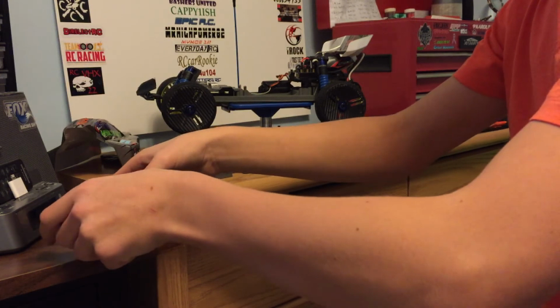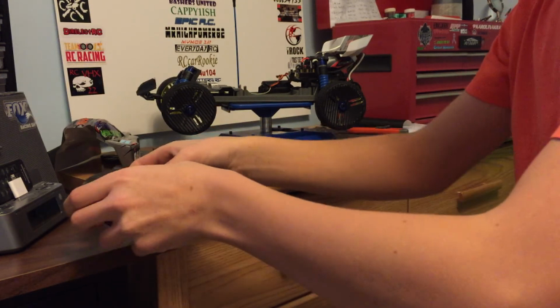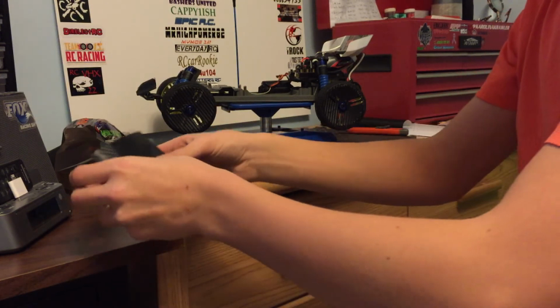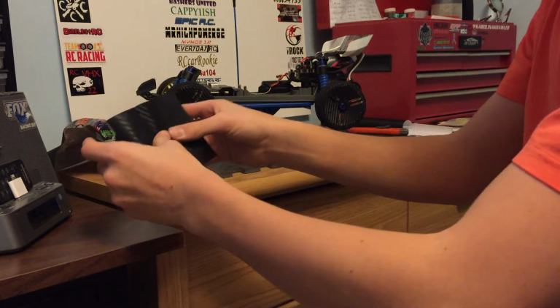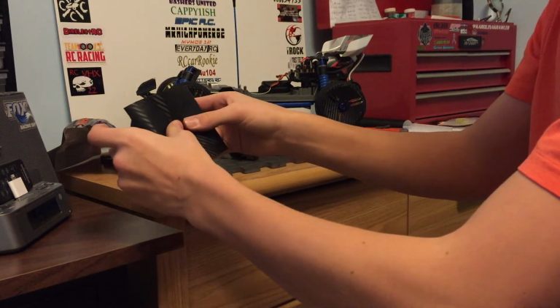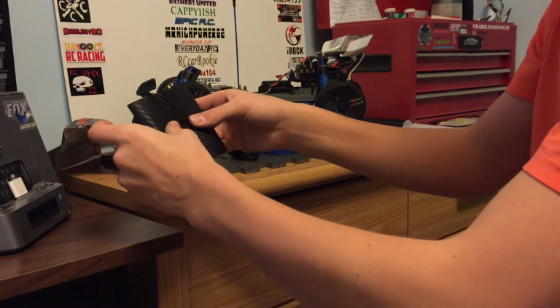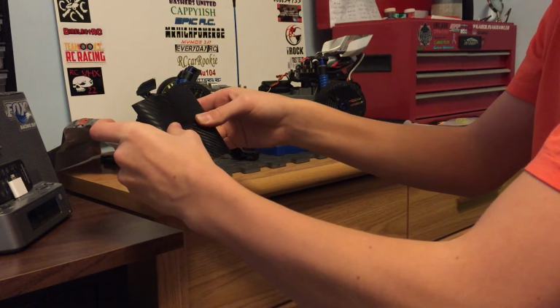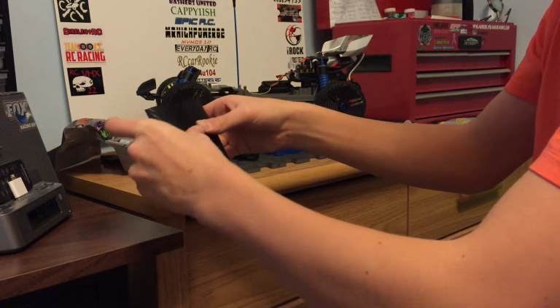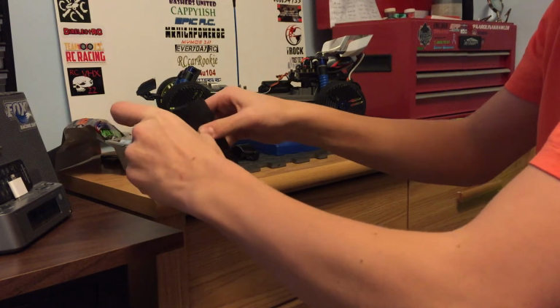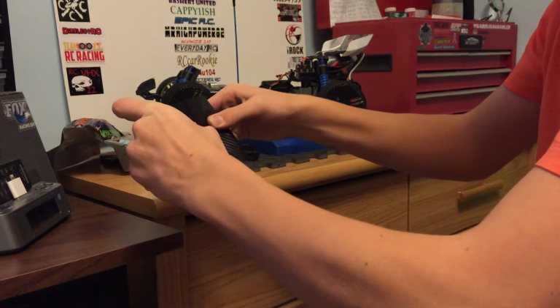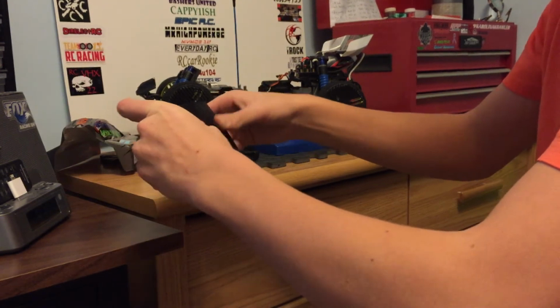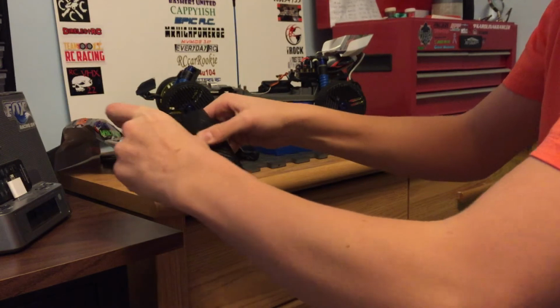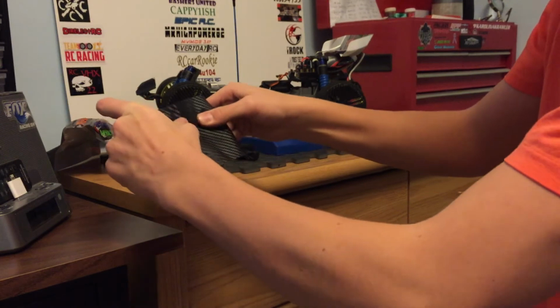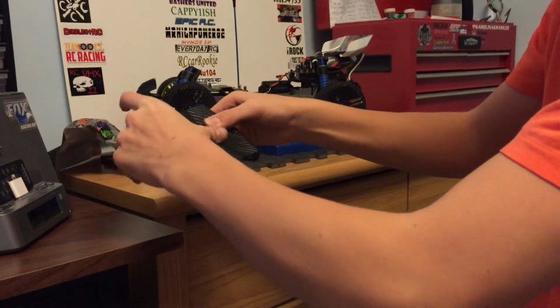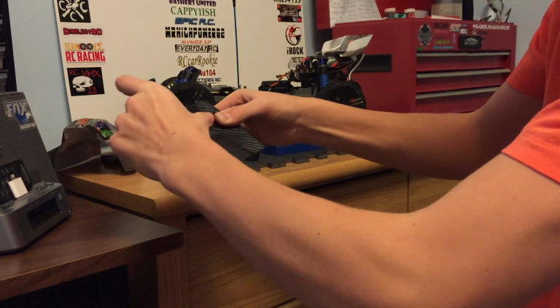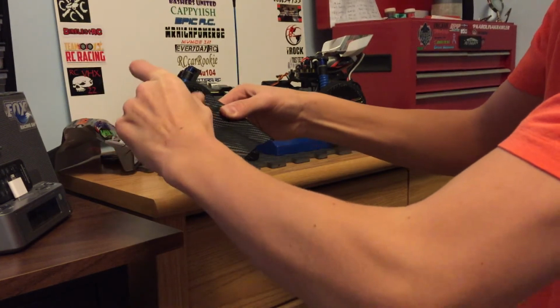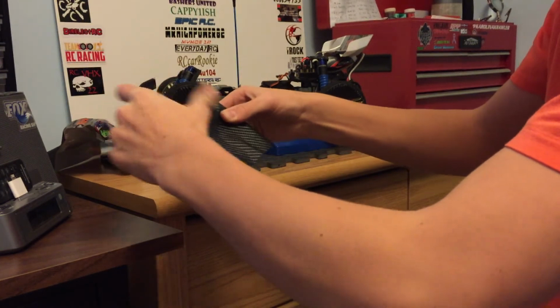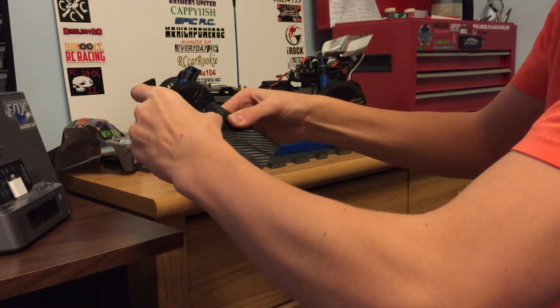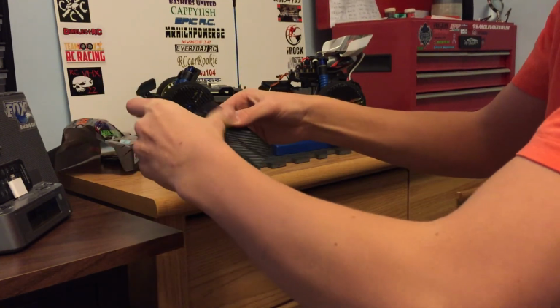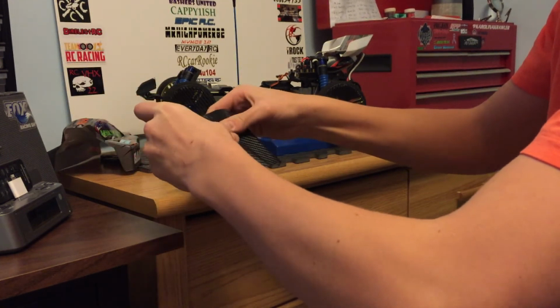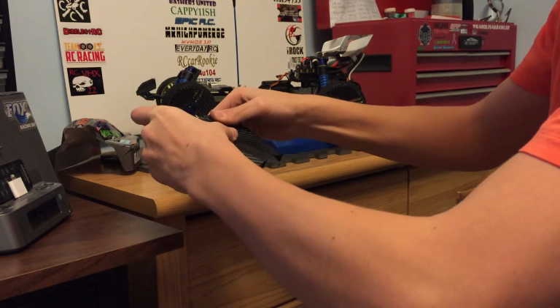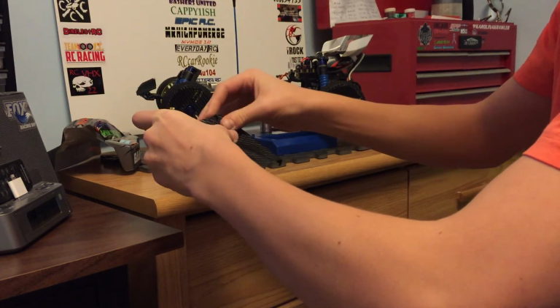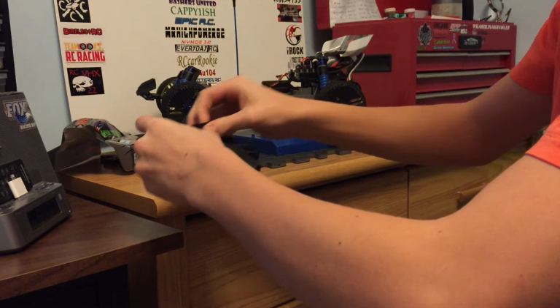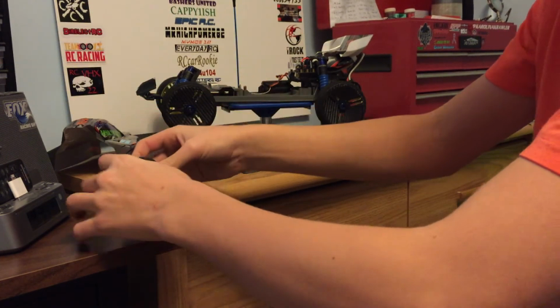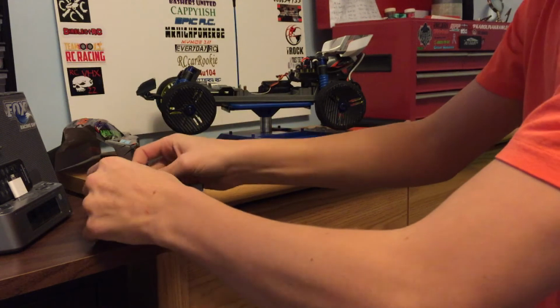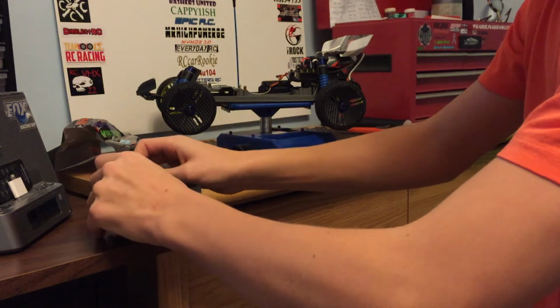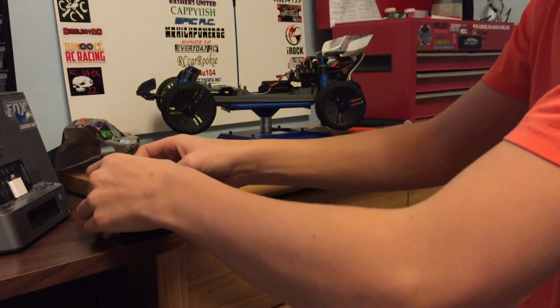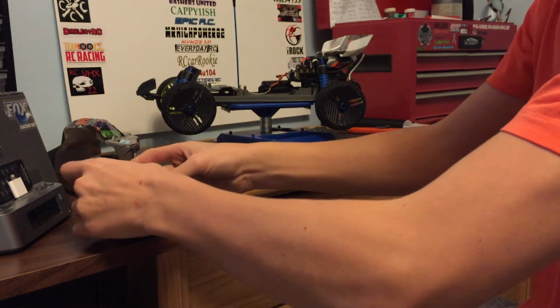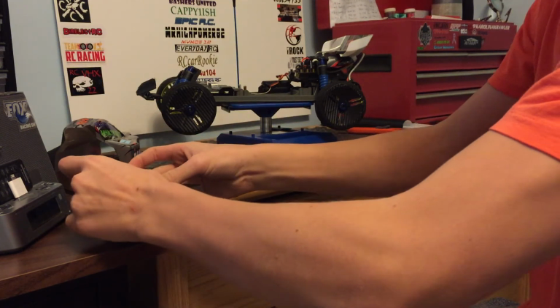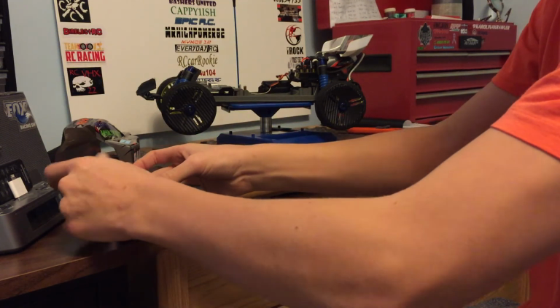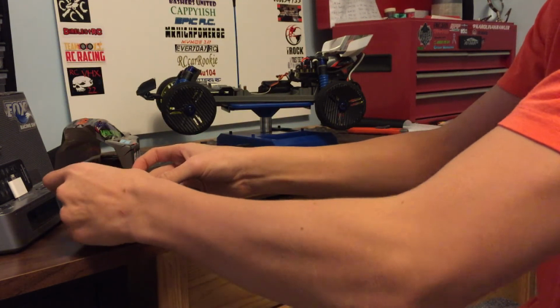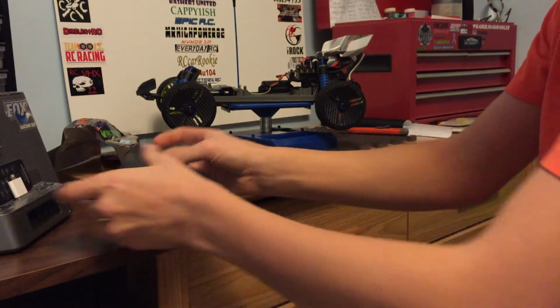I suggest pressing down in the middle first, and kind of expanding outwards. There. Look at that.